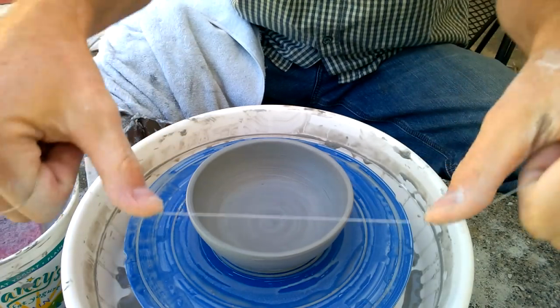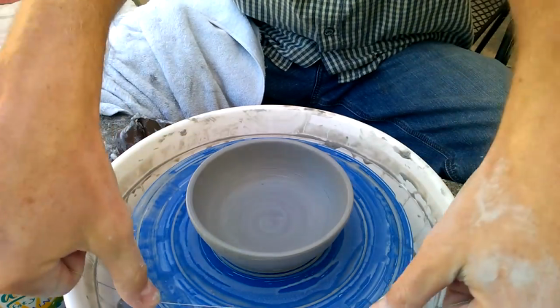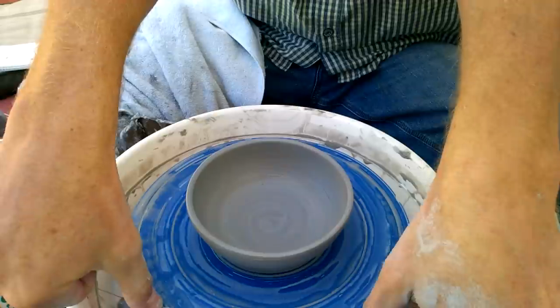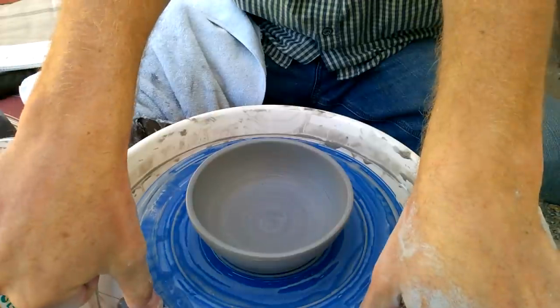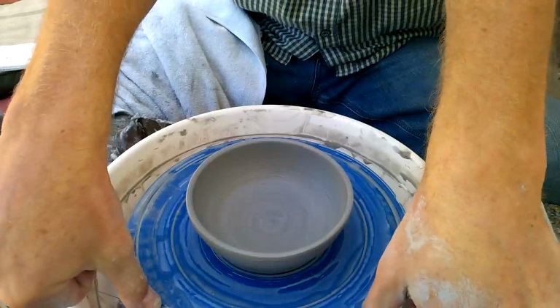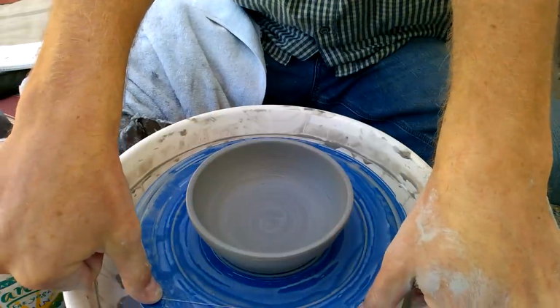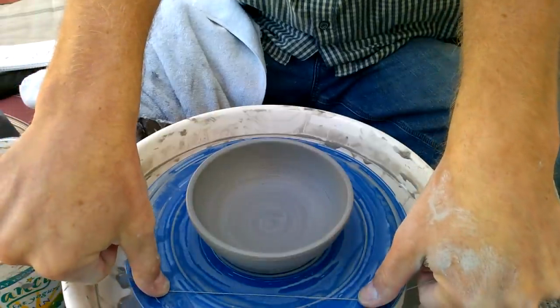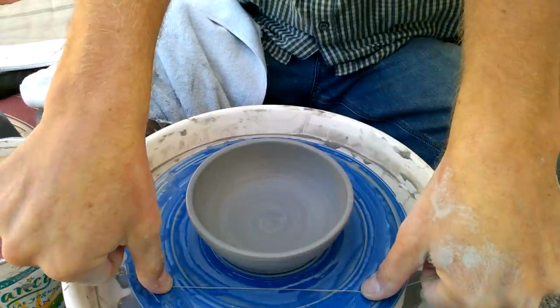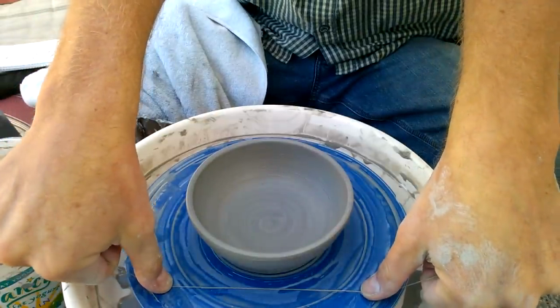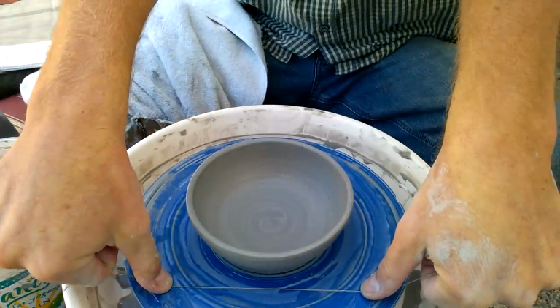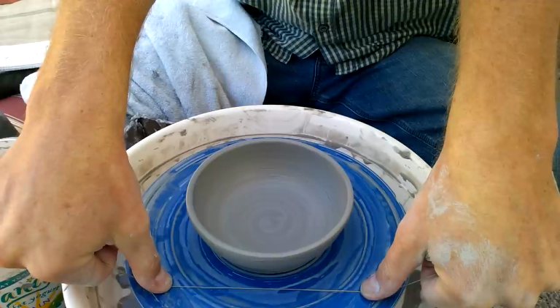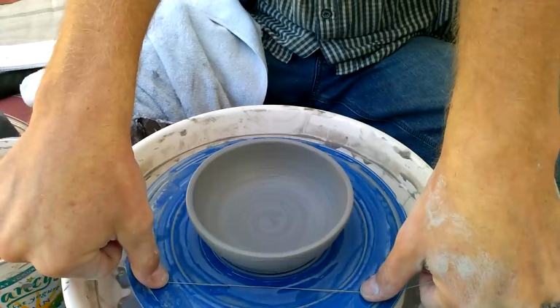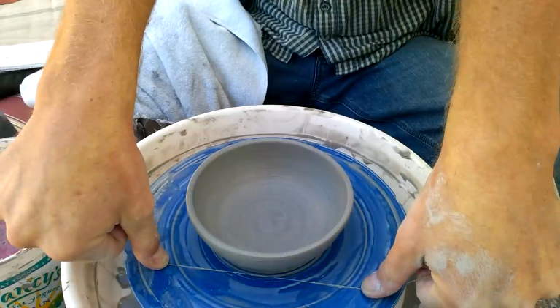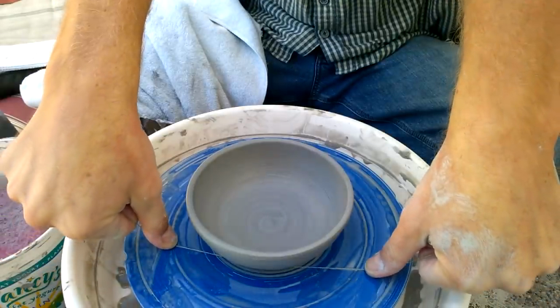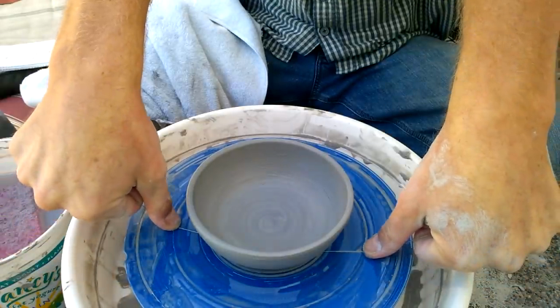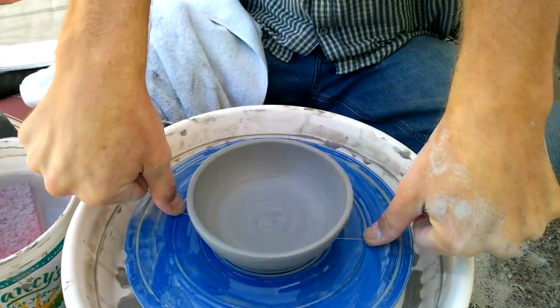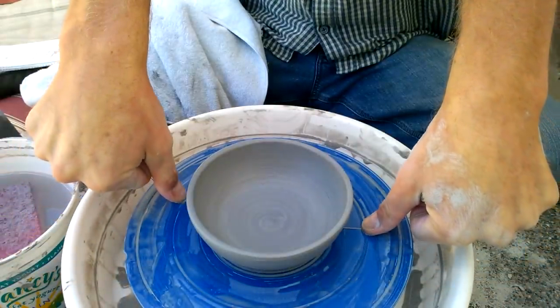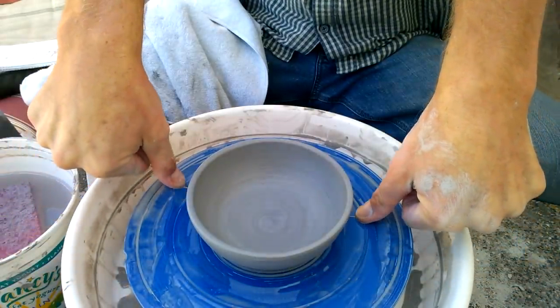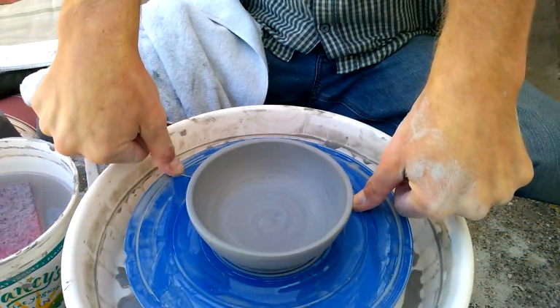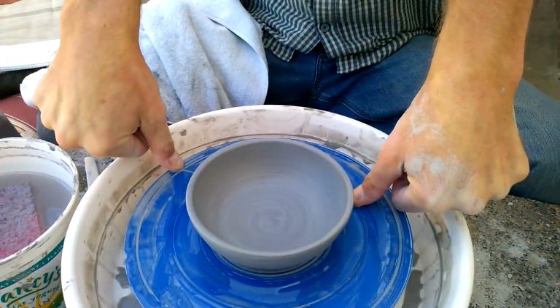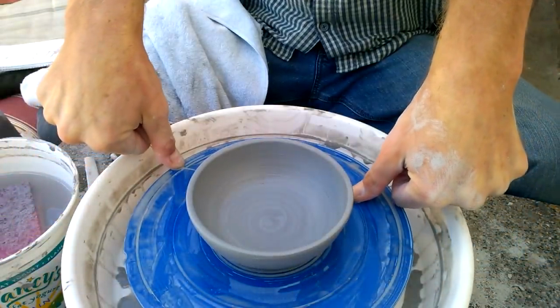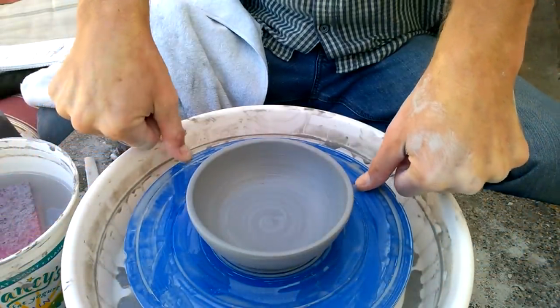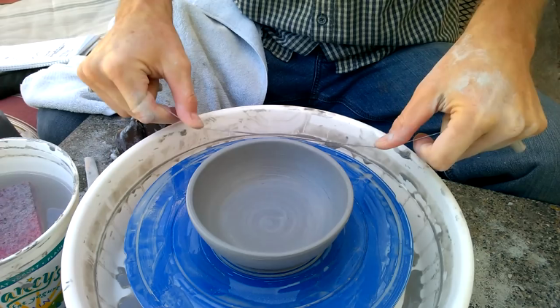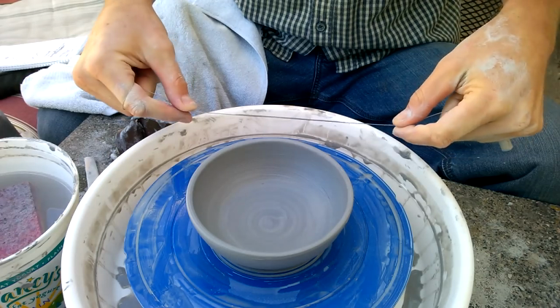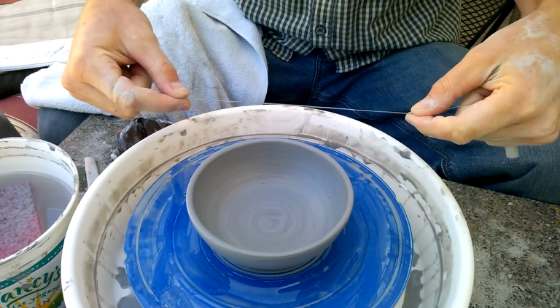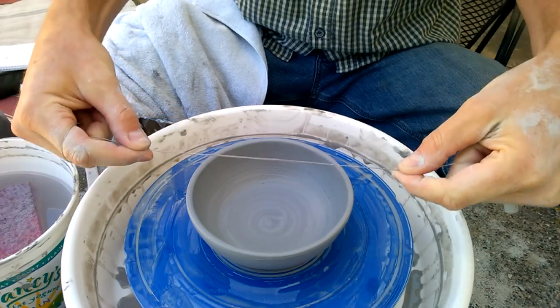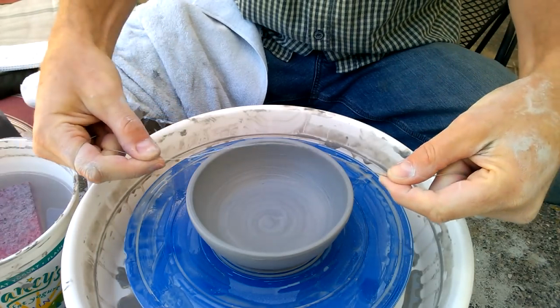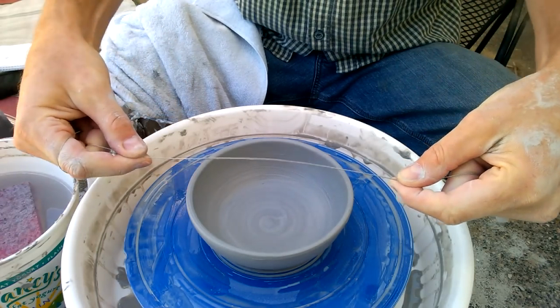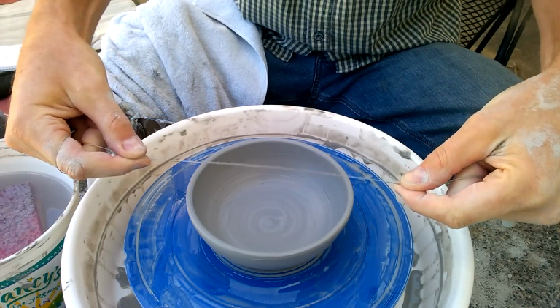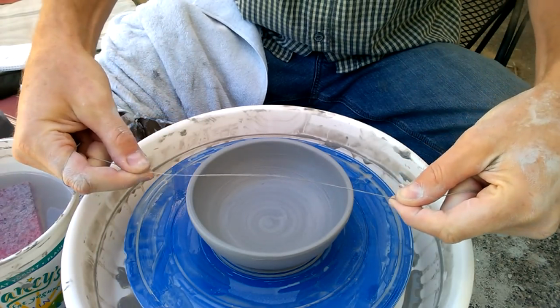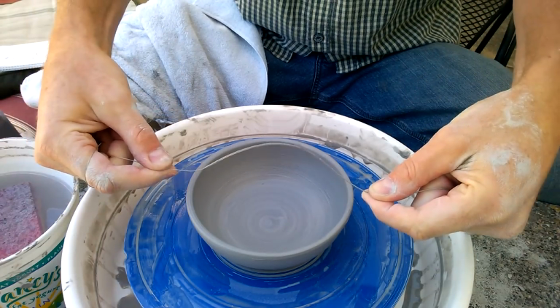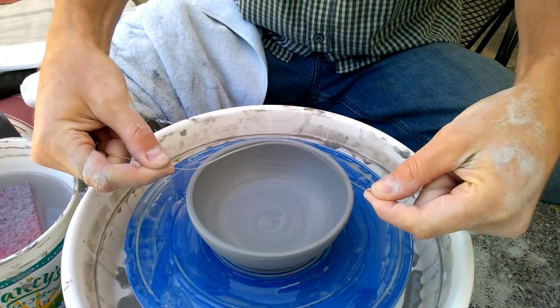Get your thumbs firmly seated on the wire, hold the wire nice and tight and flat against the wheel, and gently and slowly slide it underneath your pot.